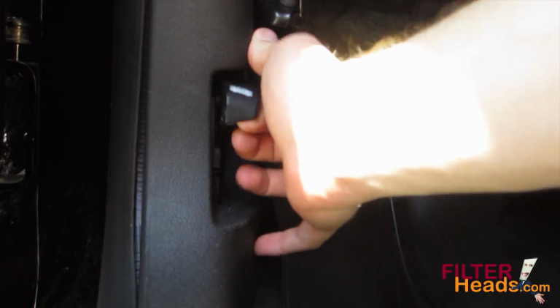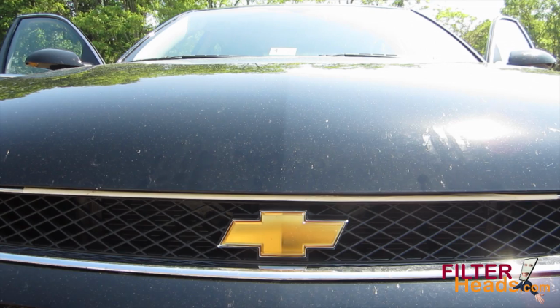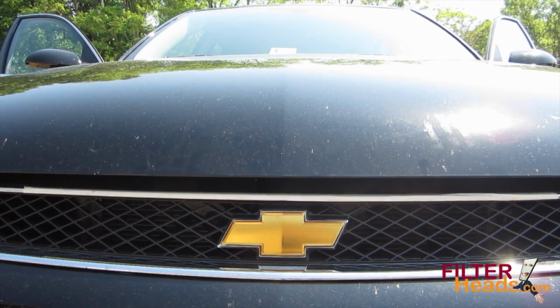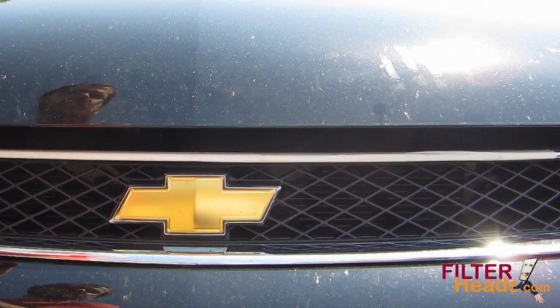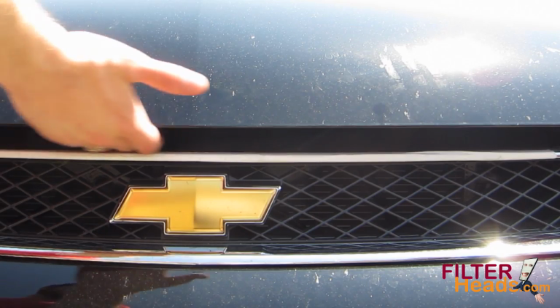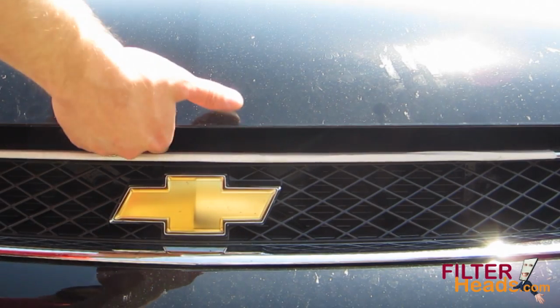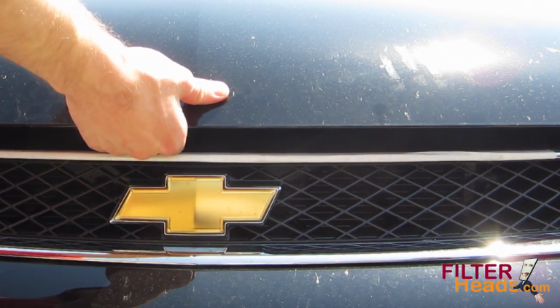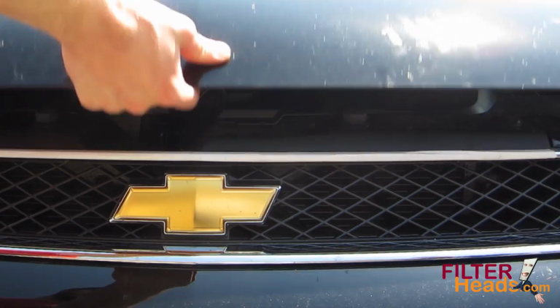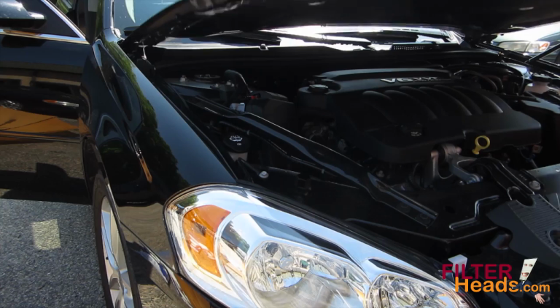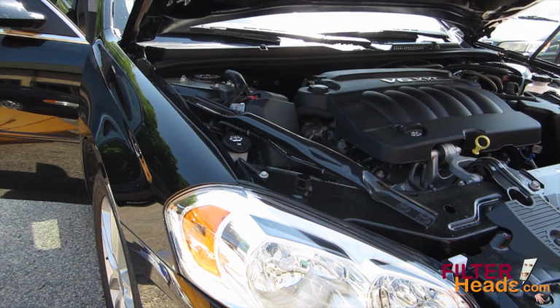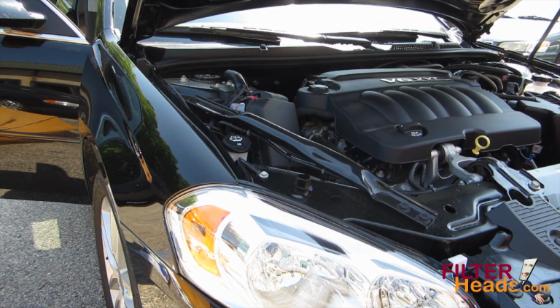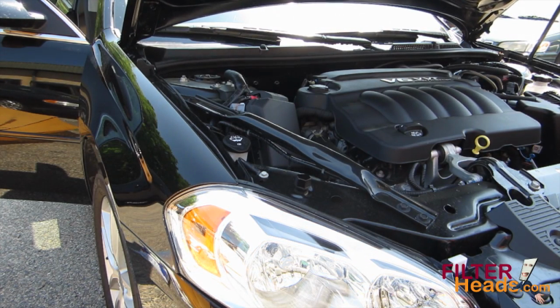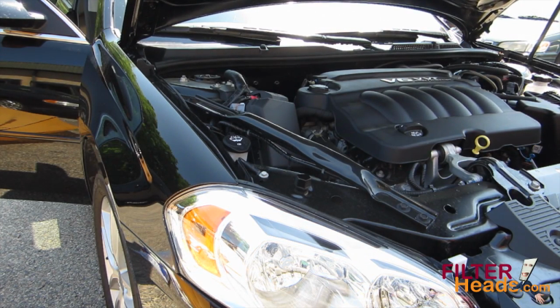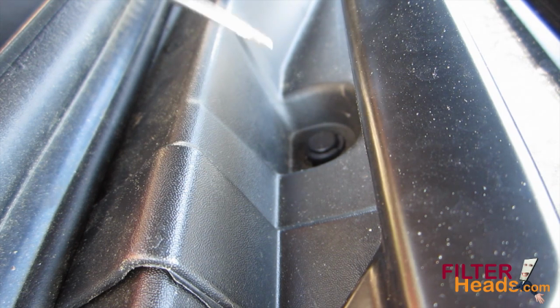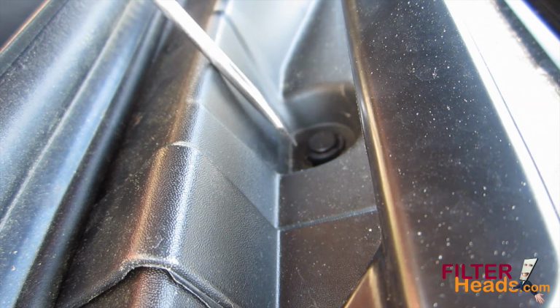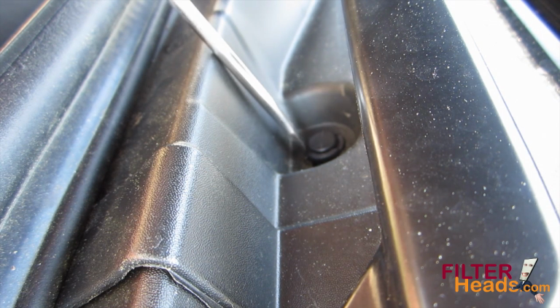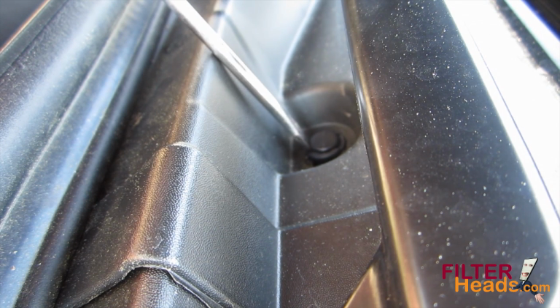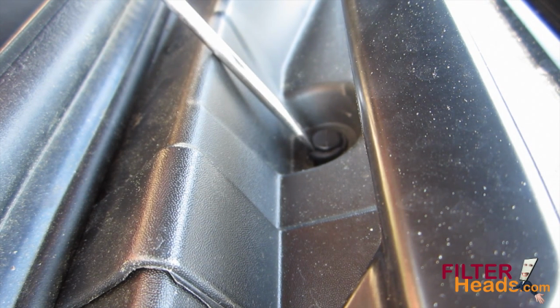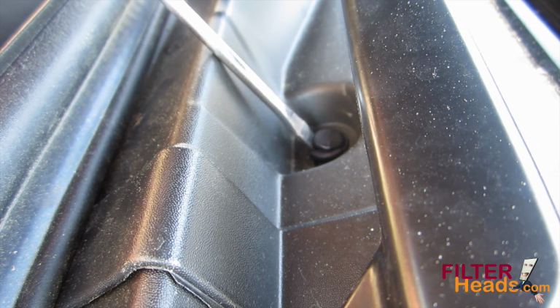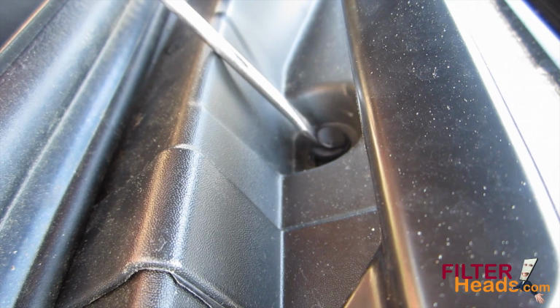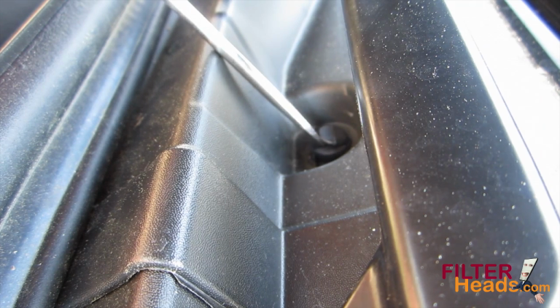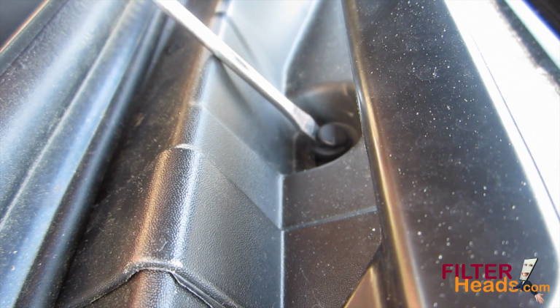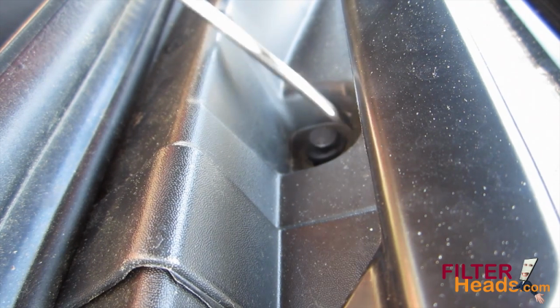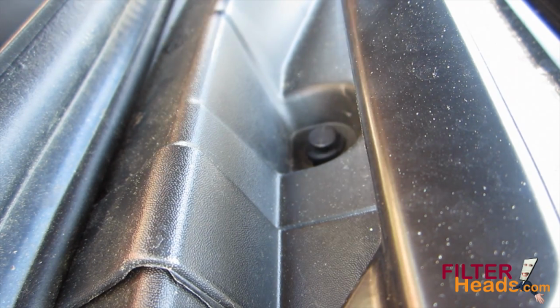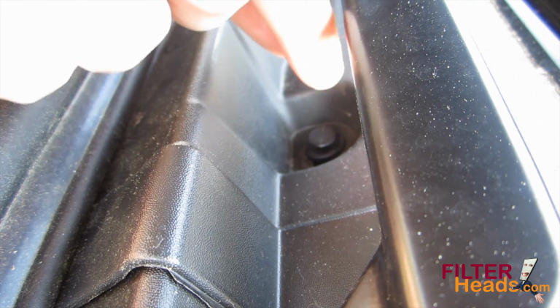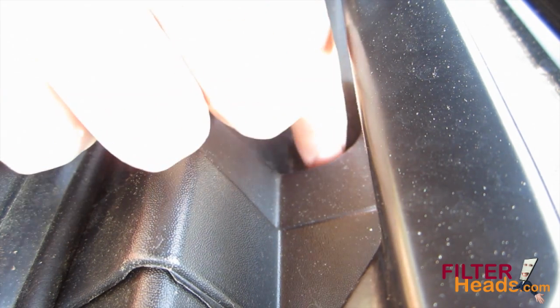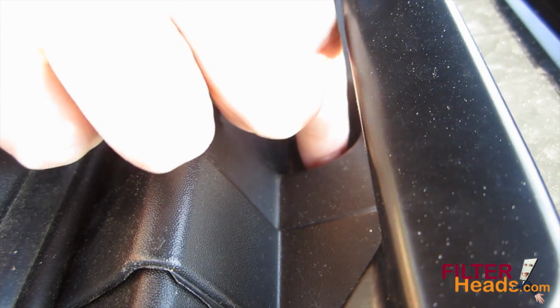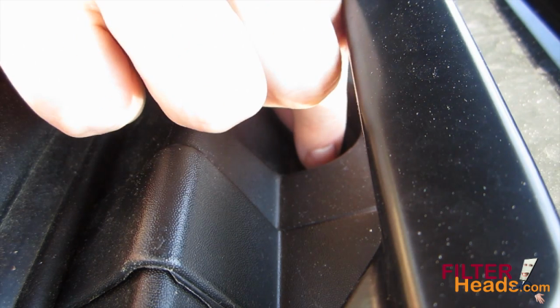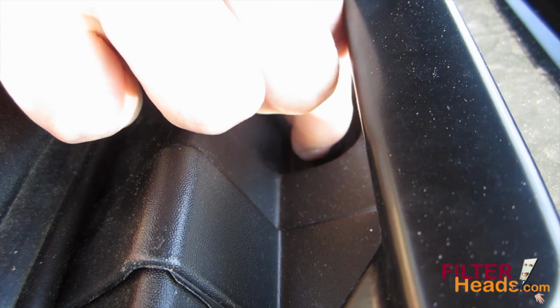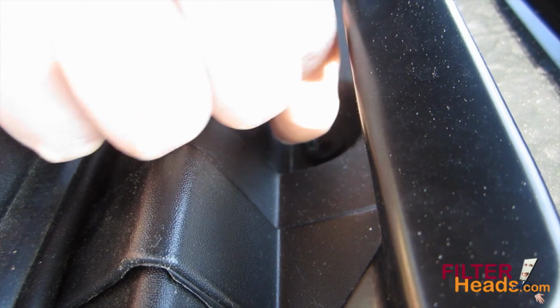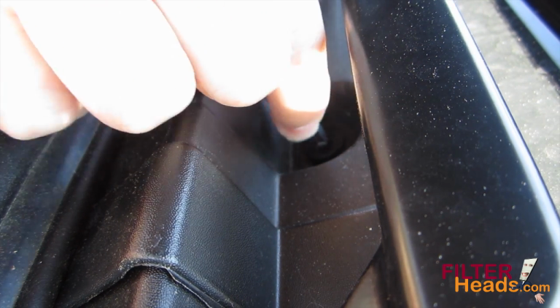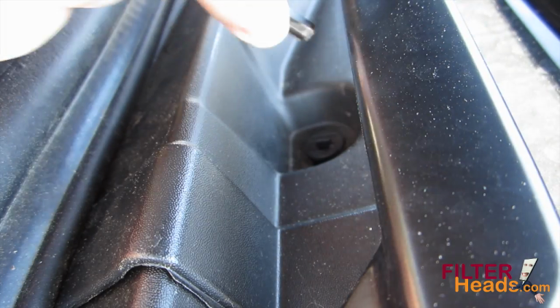Open the hood. Using a flathead screwdriver, remove the two push clips from the passenger side cowling. Remove these by removing the clip first and then the base.